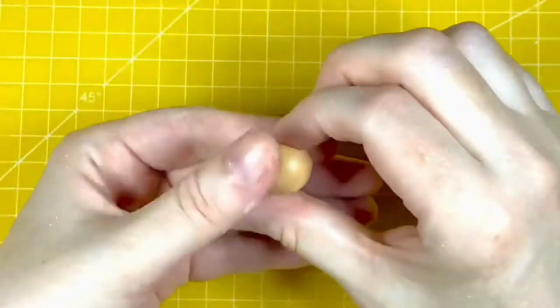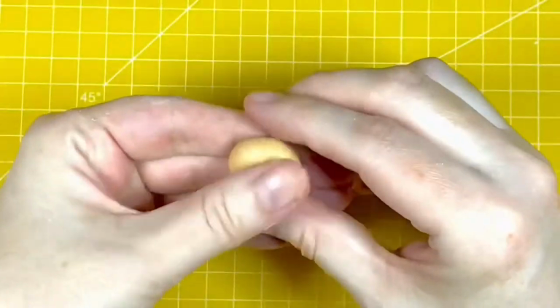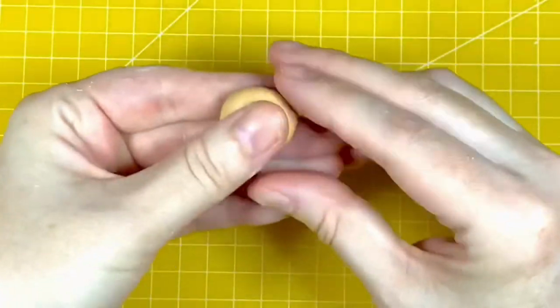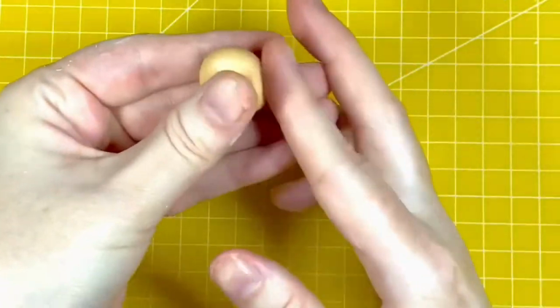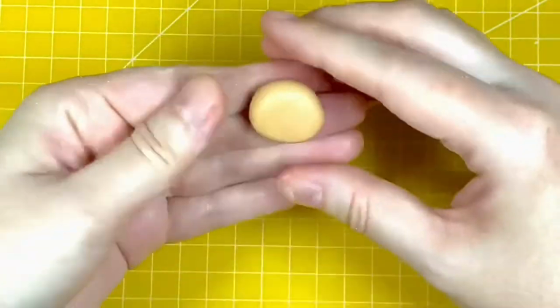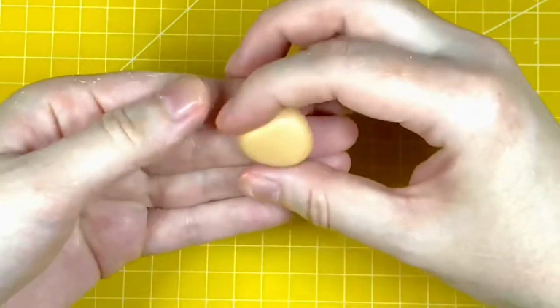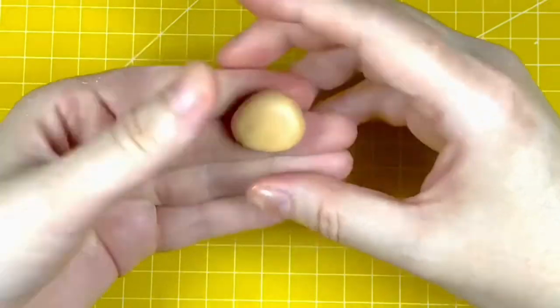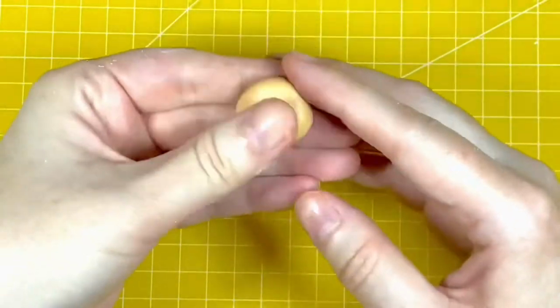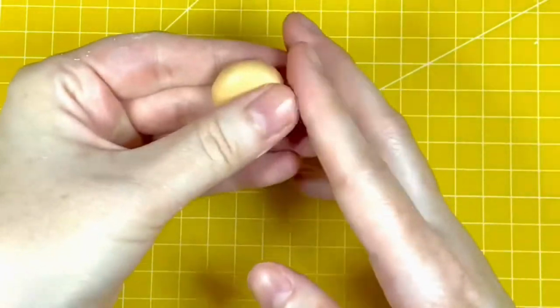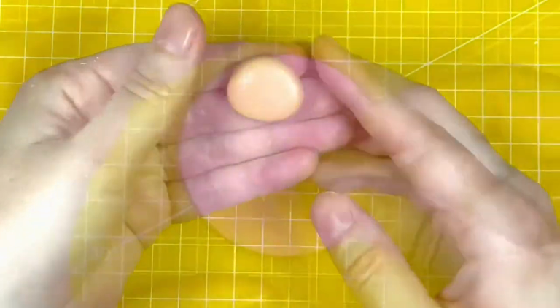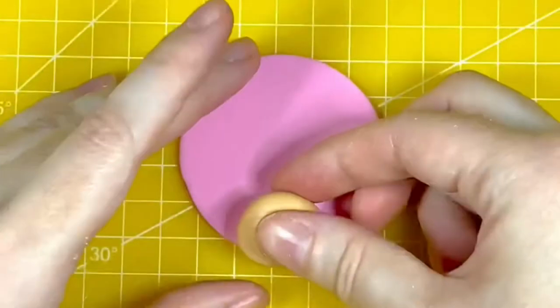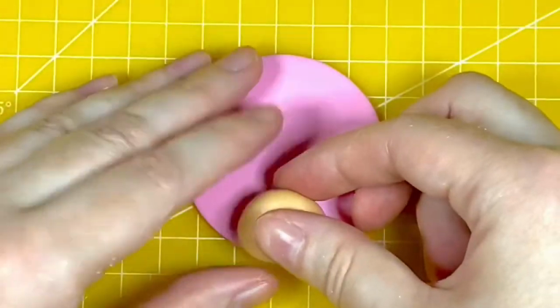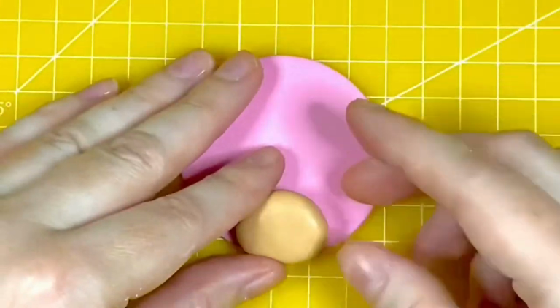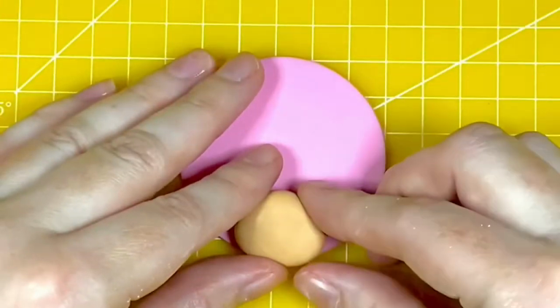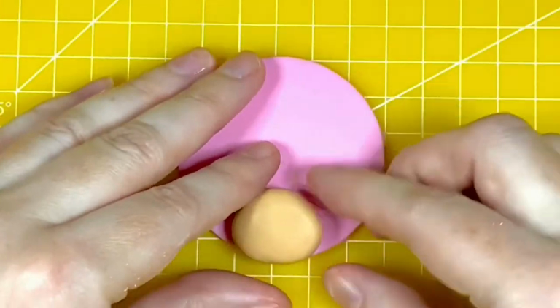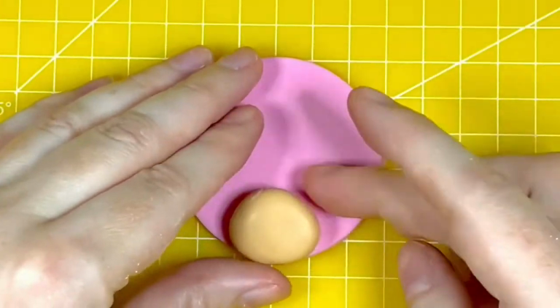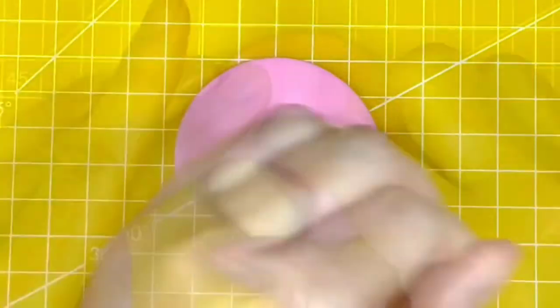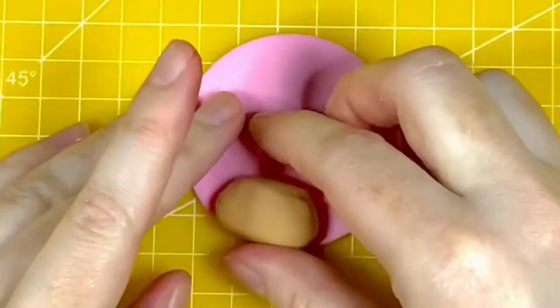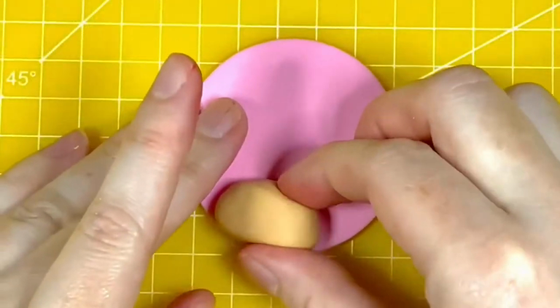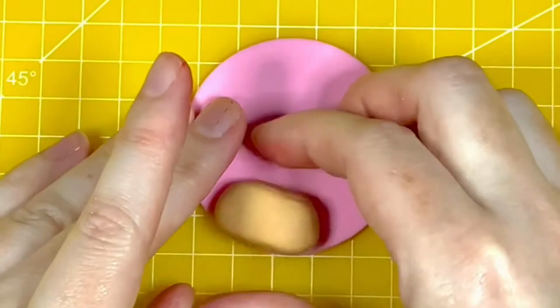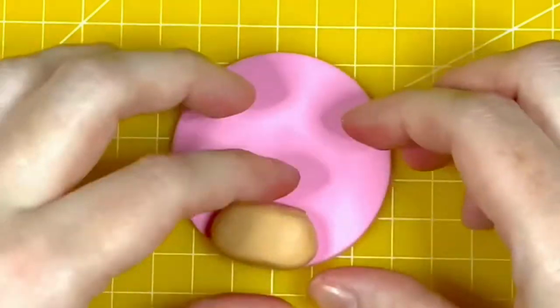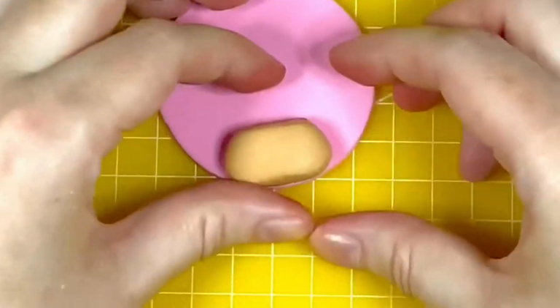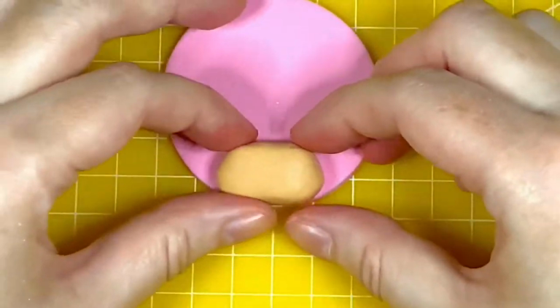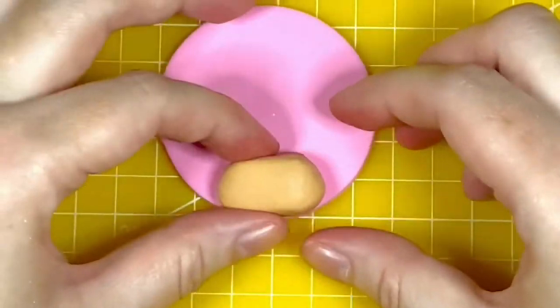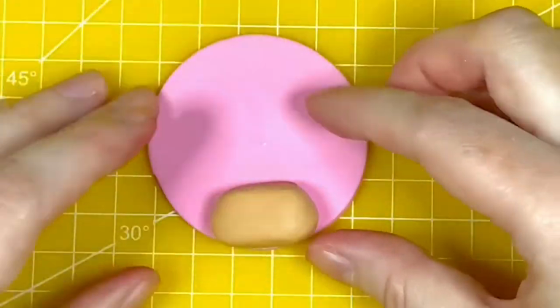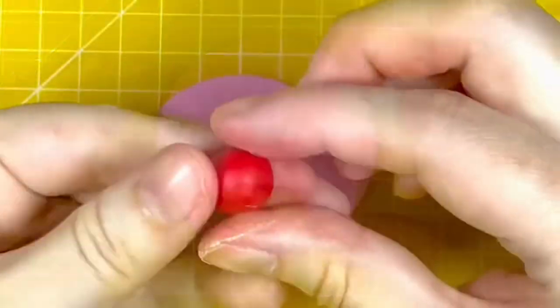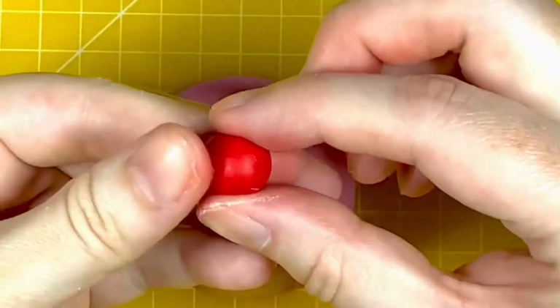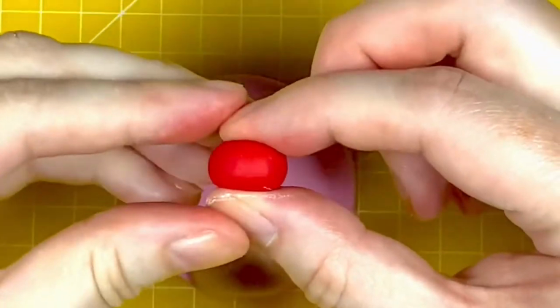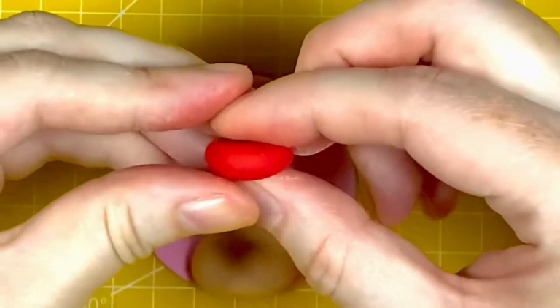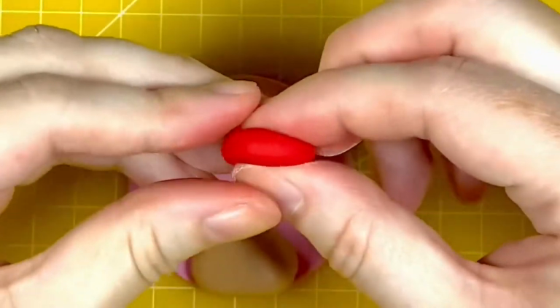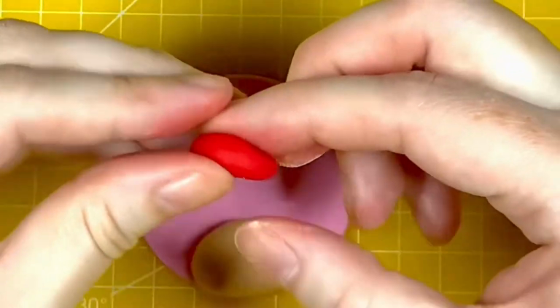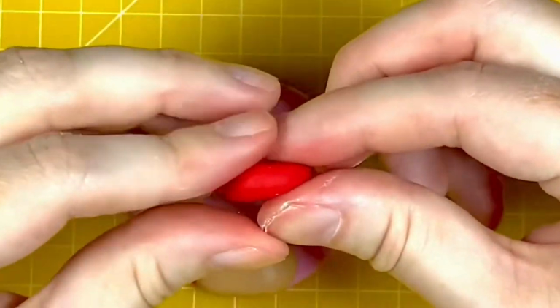Moving on to the body, you want four grams of the beige coloured modelling paste rolled into a ball, then flattened ever so slightly and shaped as in the video. I'm going to attach that to the bottom of one of the pink circles you should have cut out earlier.